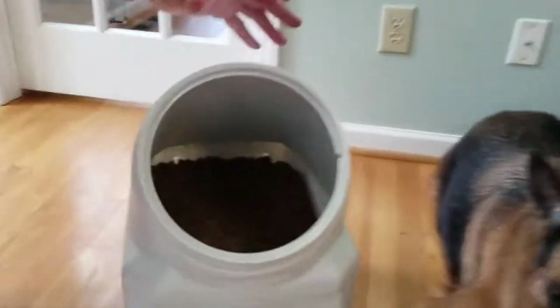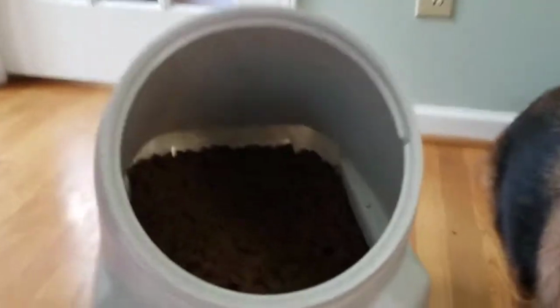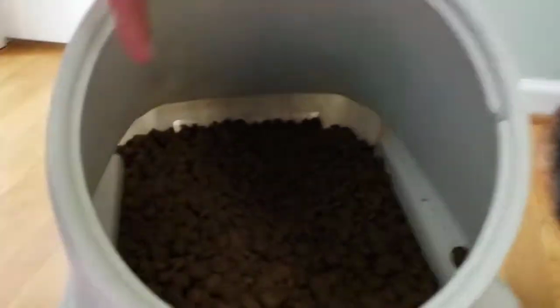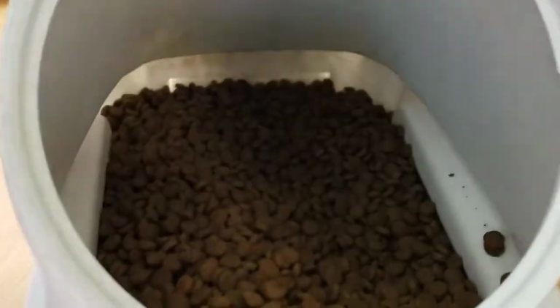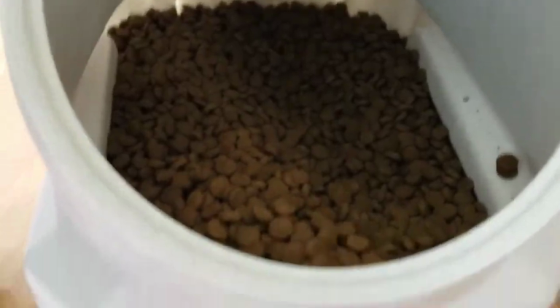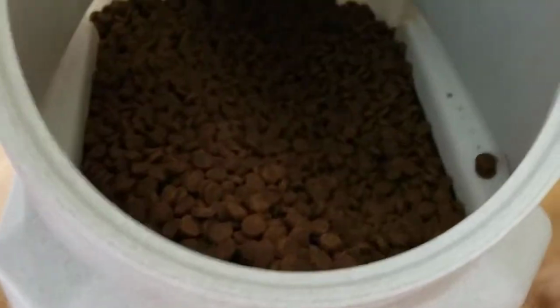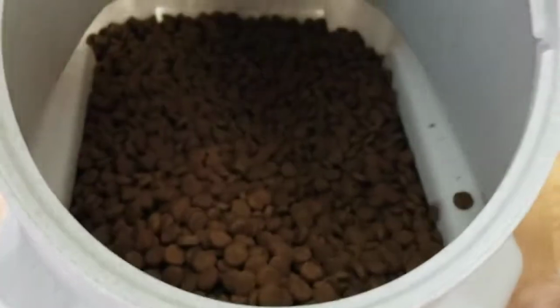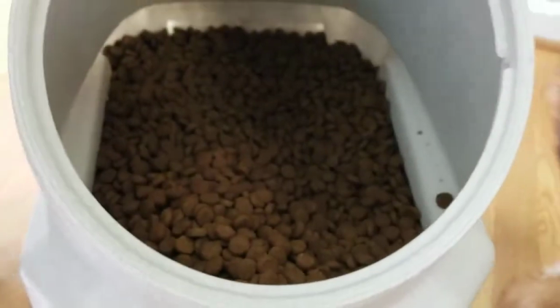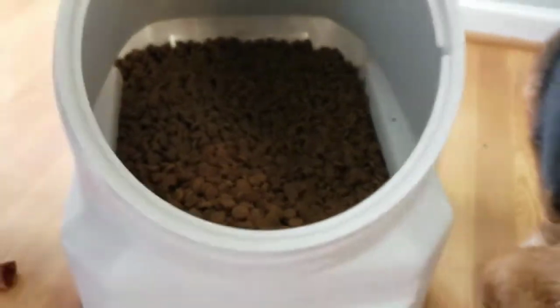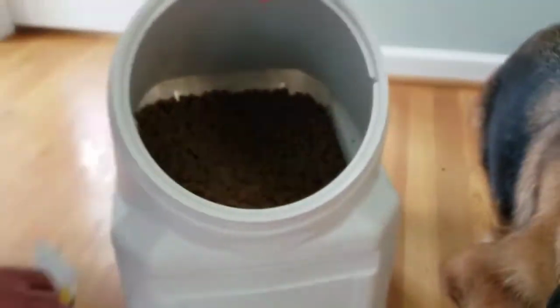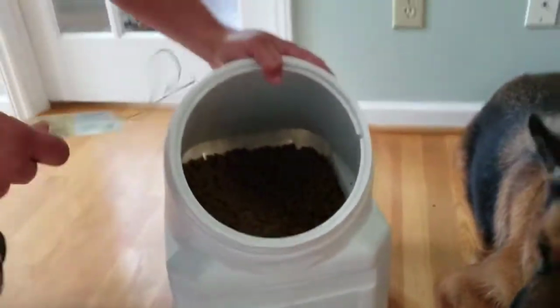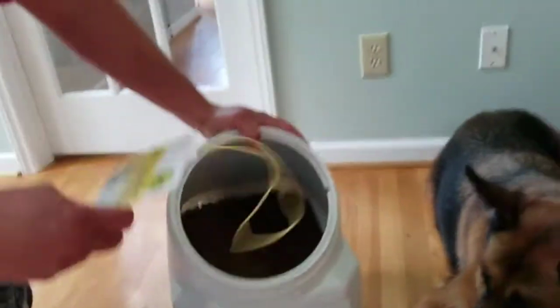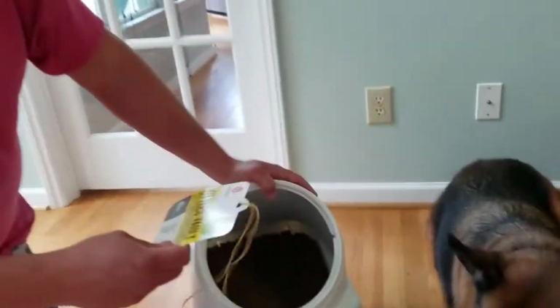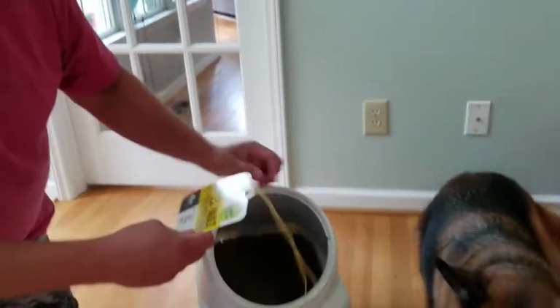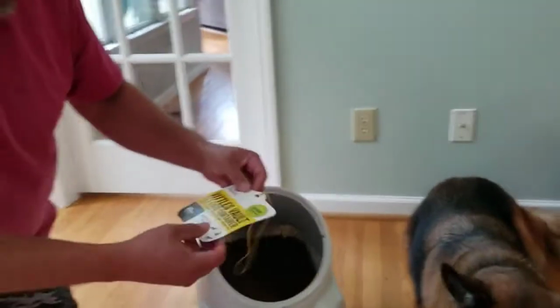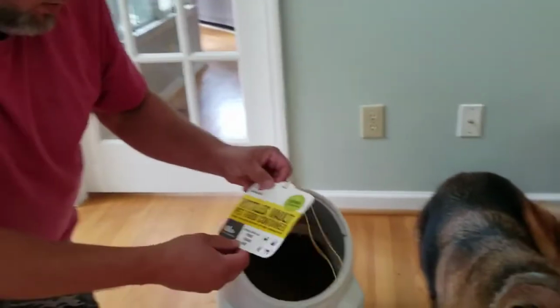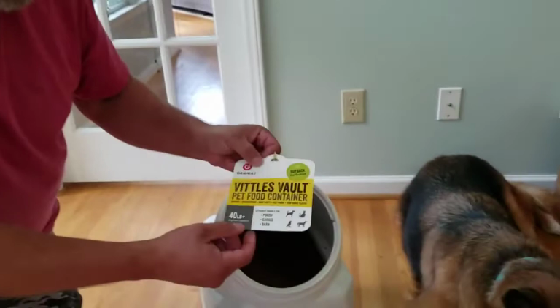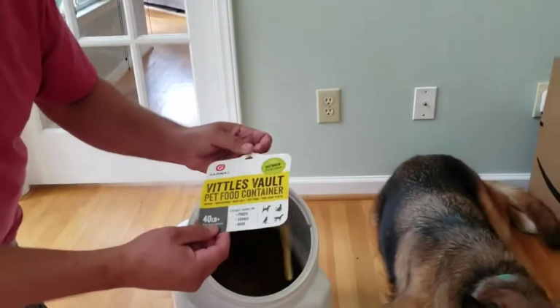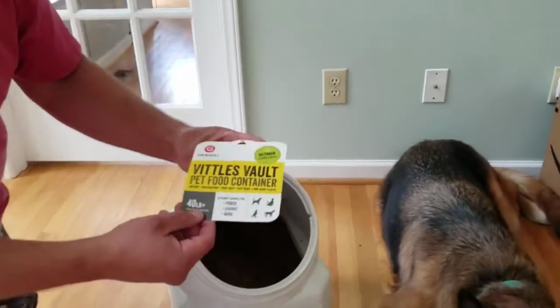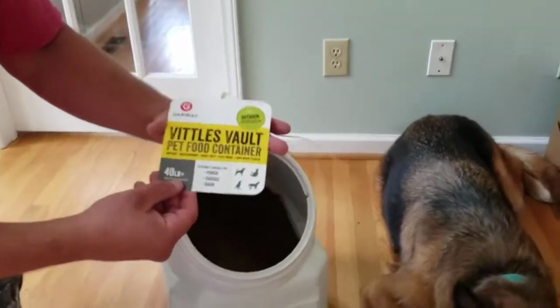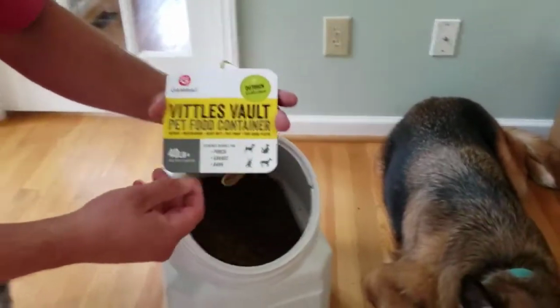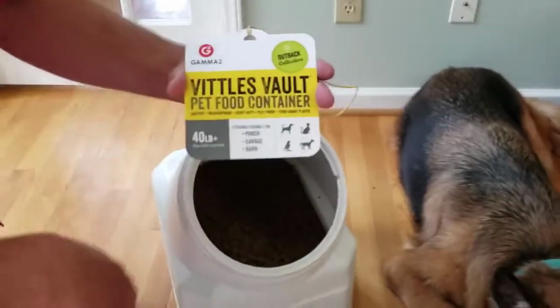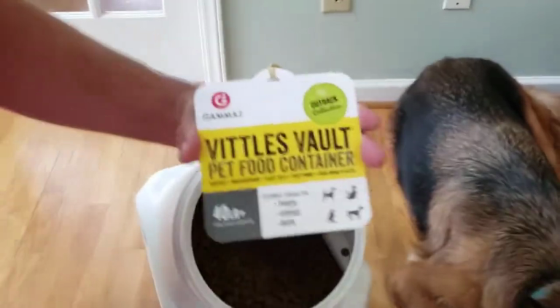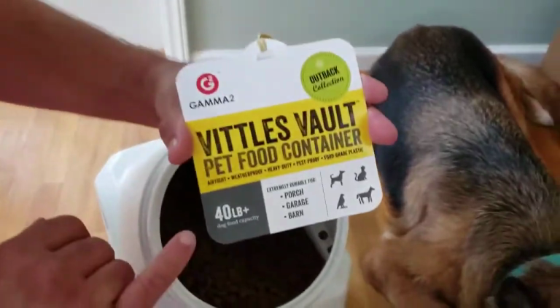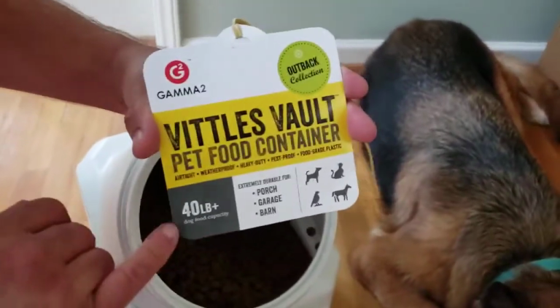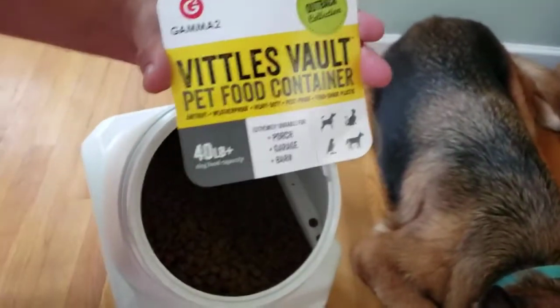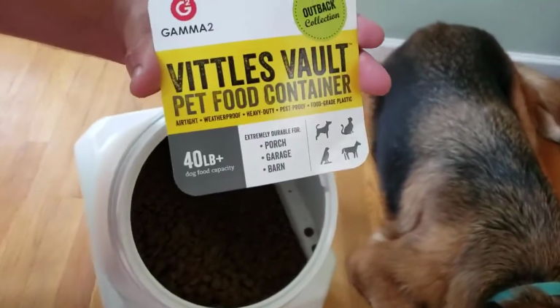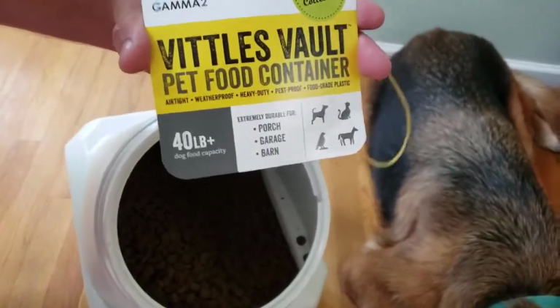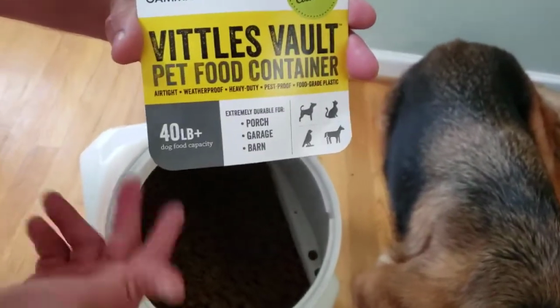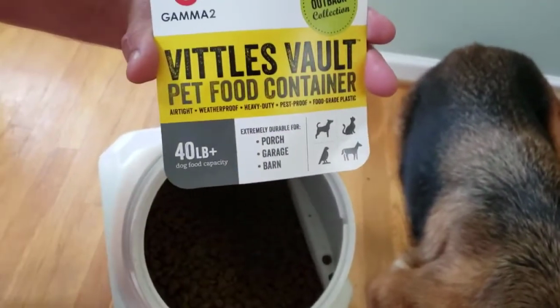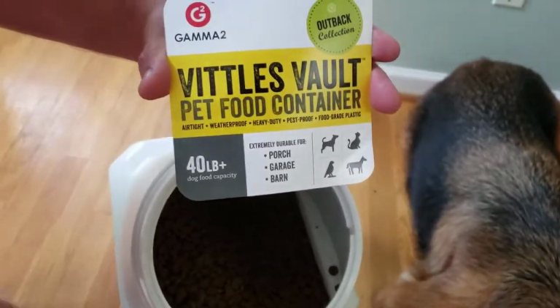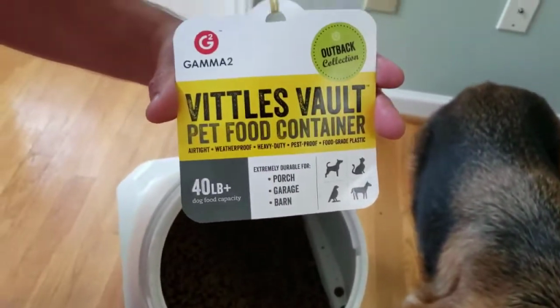That's 33 pounds of food inside the Vittles Vault, which was advertised as holding 40 pounds. It looks like it would easily hold 45.